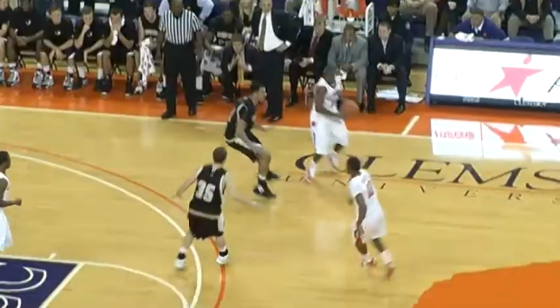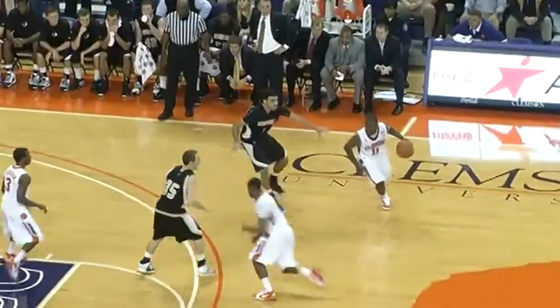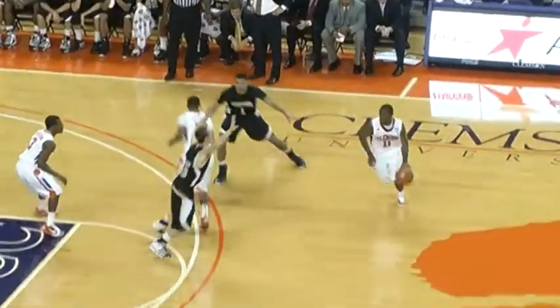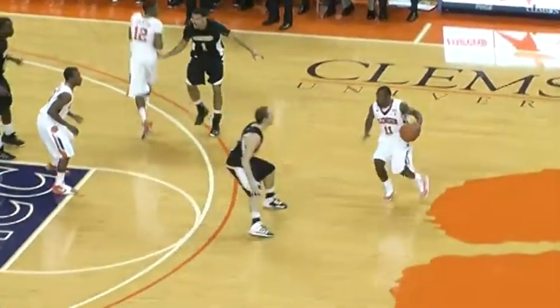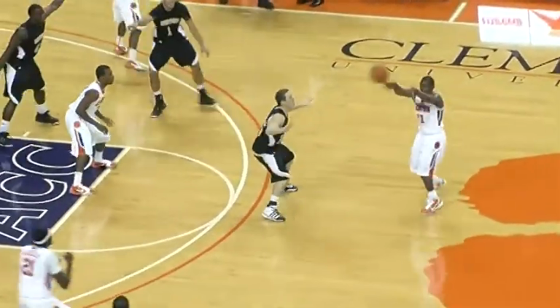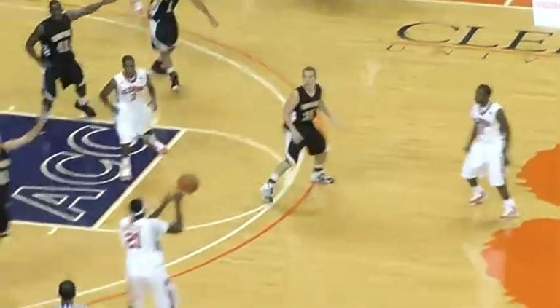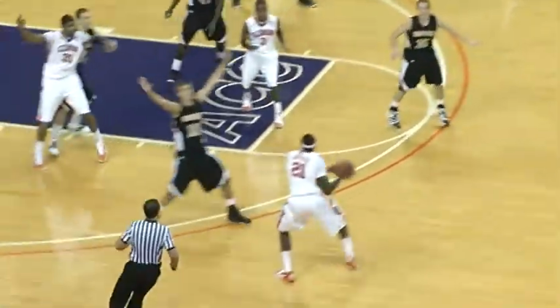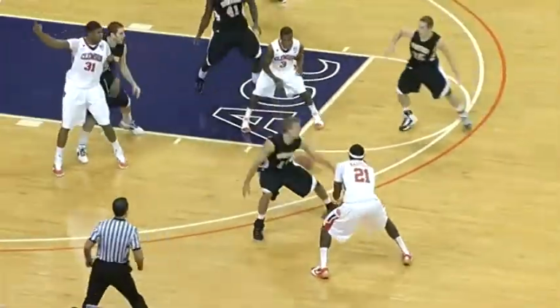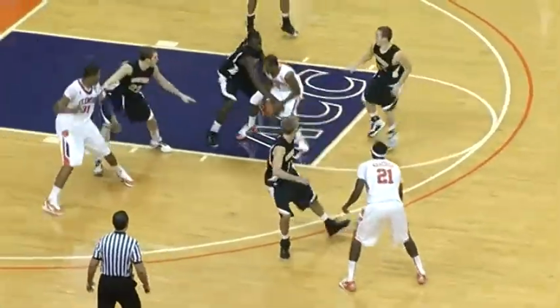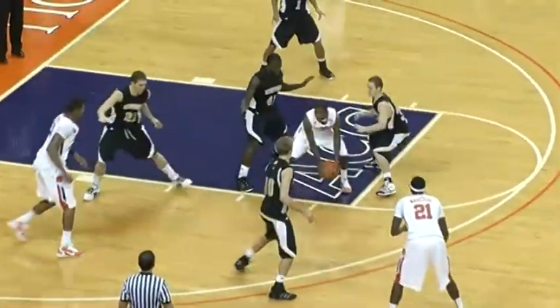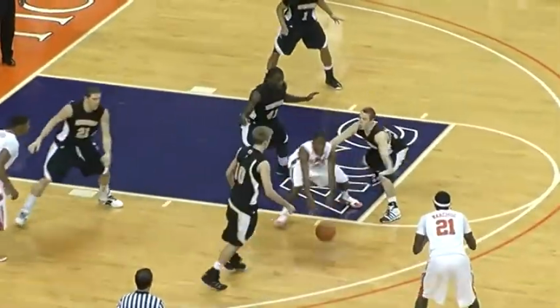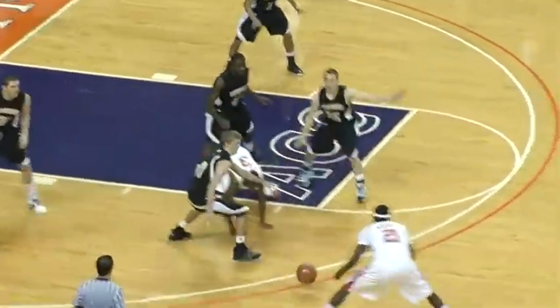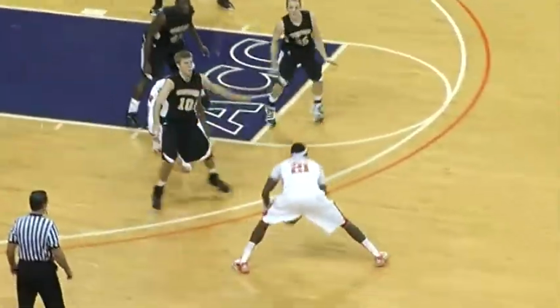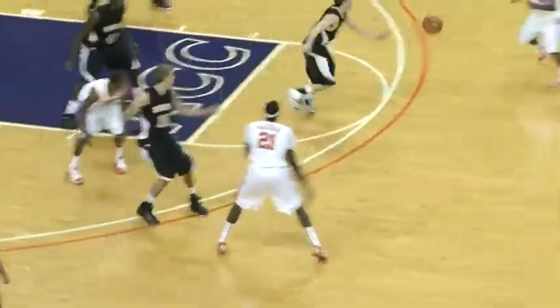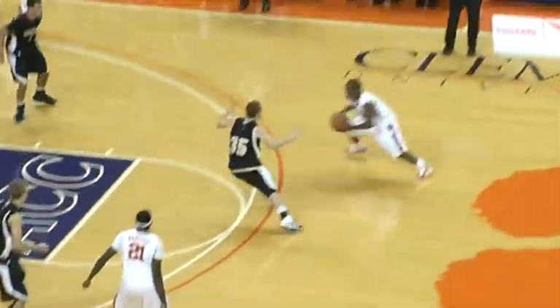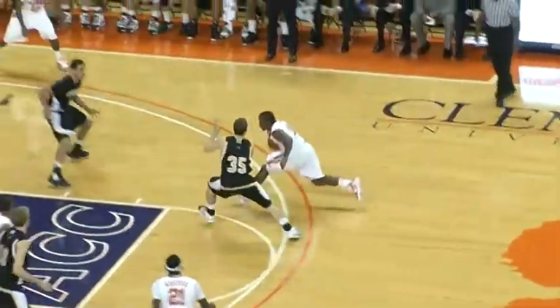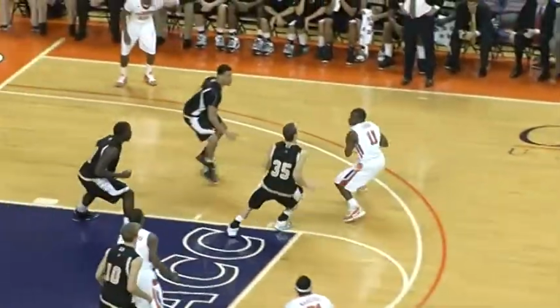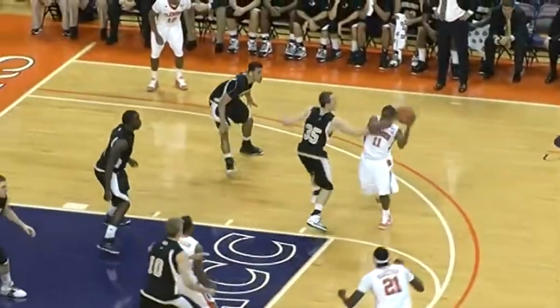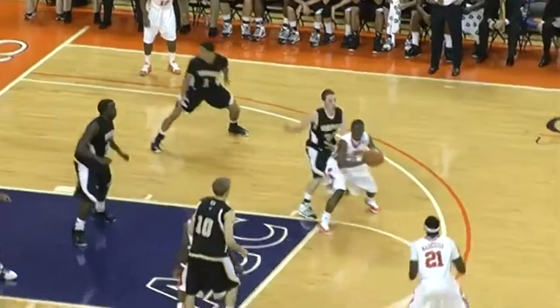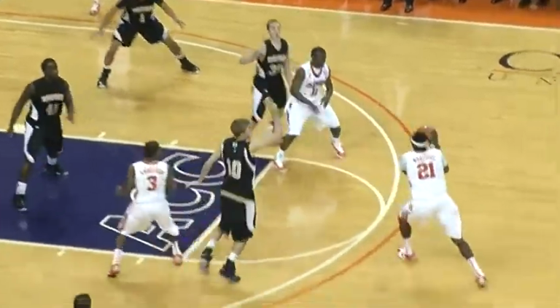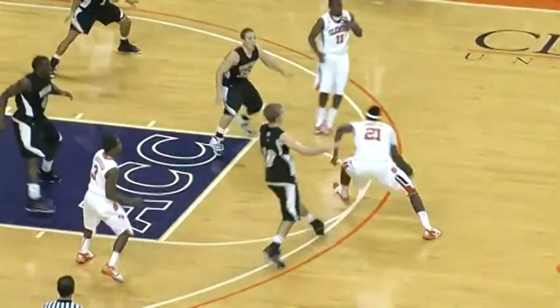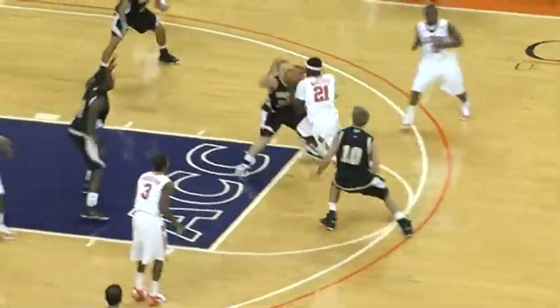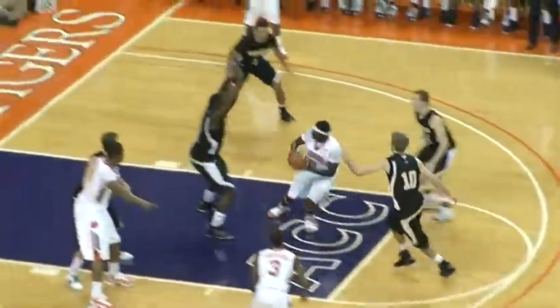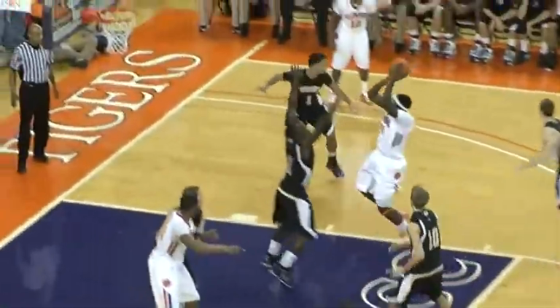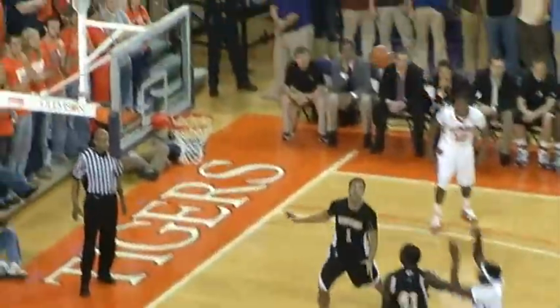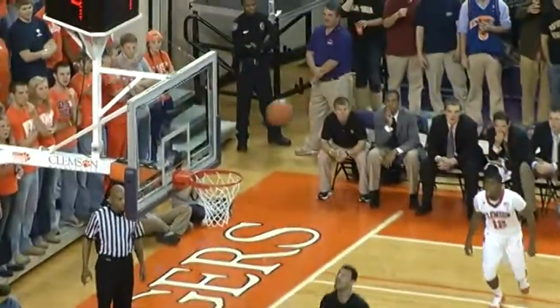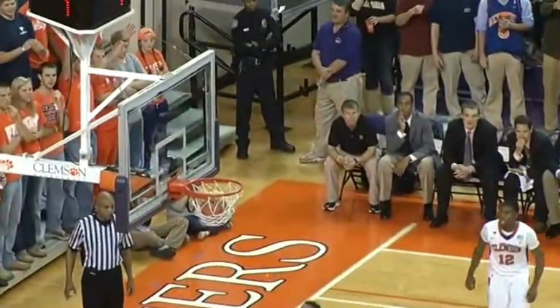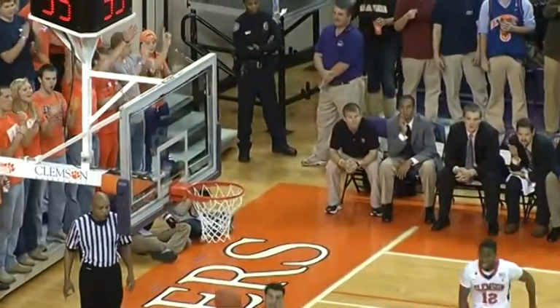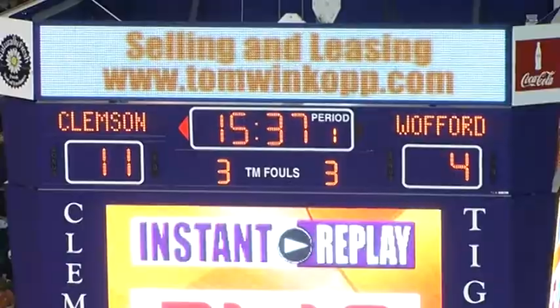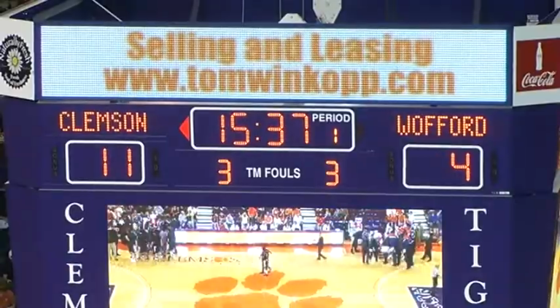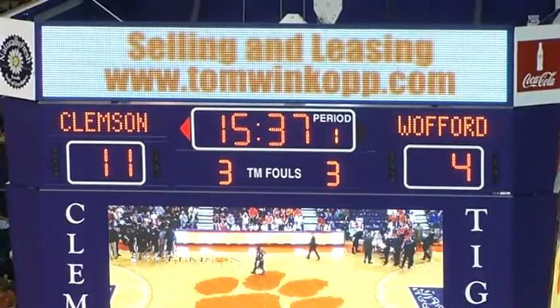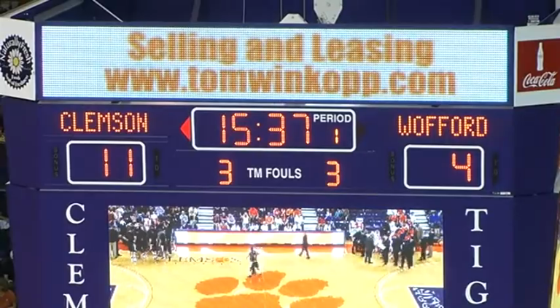High right side, here's Young. High left side, Narciss, bounces on the left elbow now to Stanton, who nearly loses it. Right wing, Young. Young, out front, Narciss, crosses into the lane, jump stop, and he hits a 10-footer.